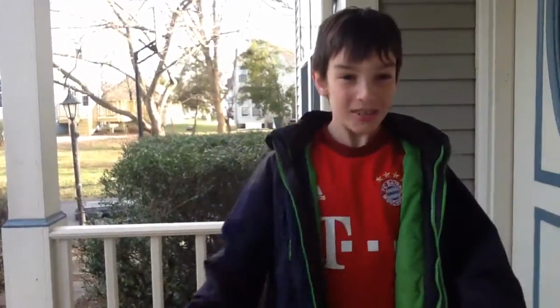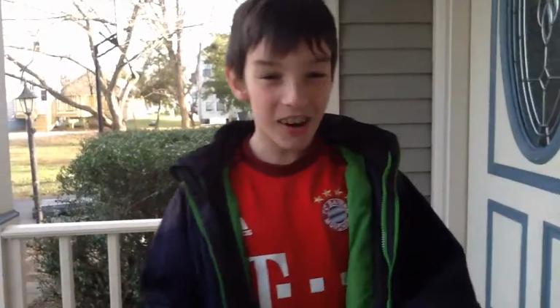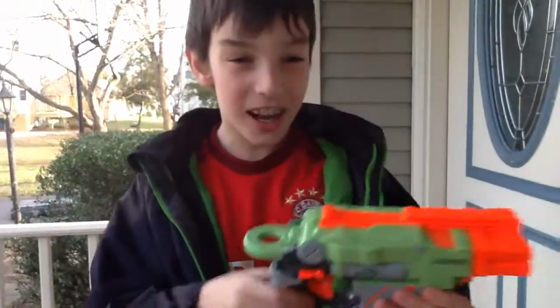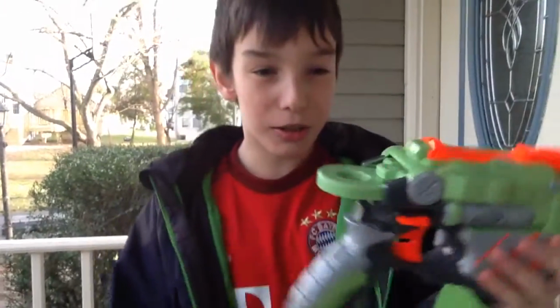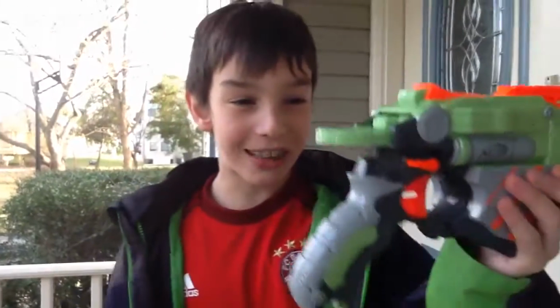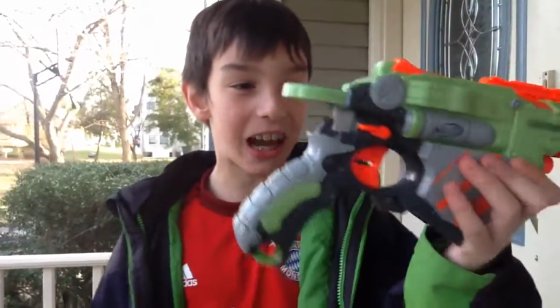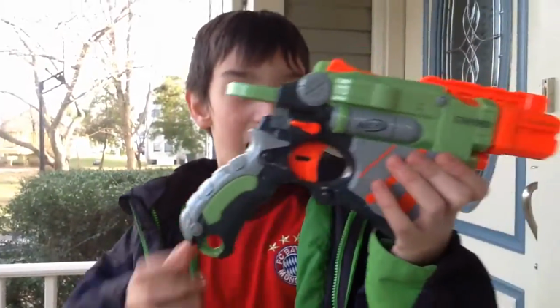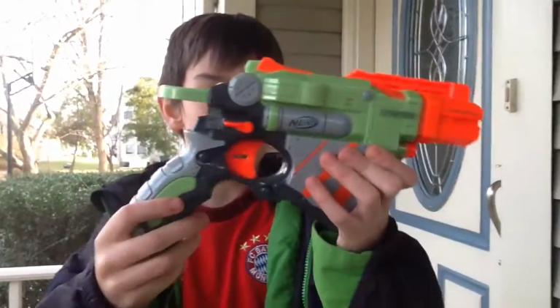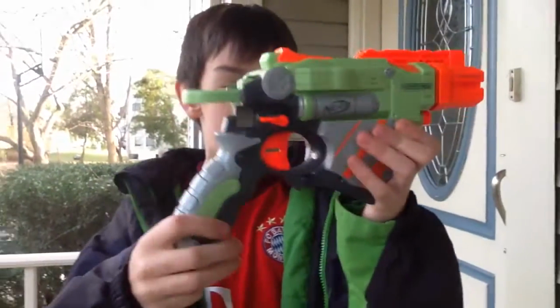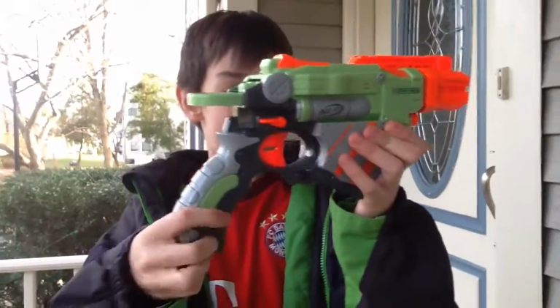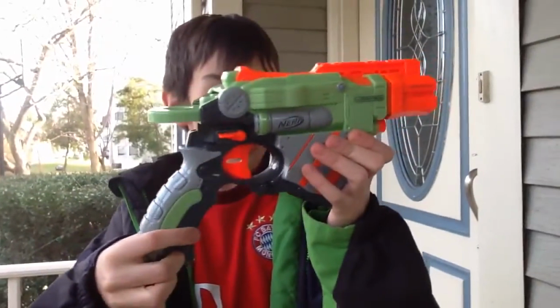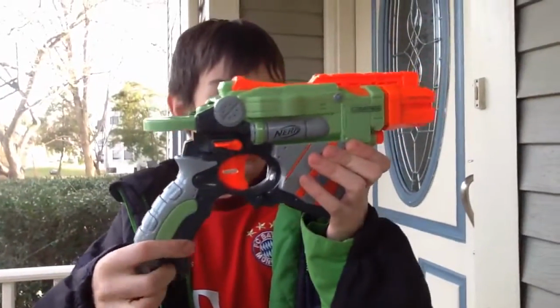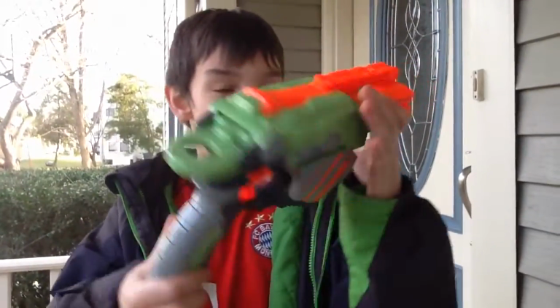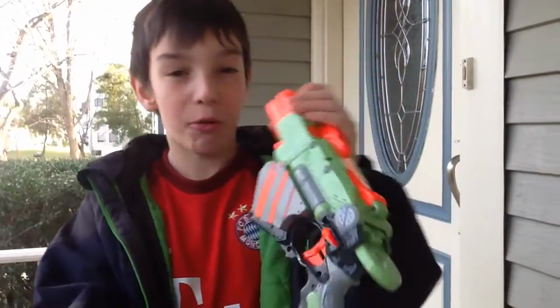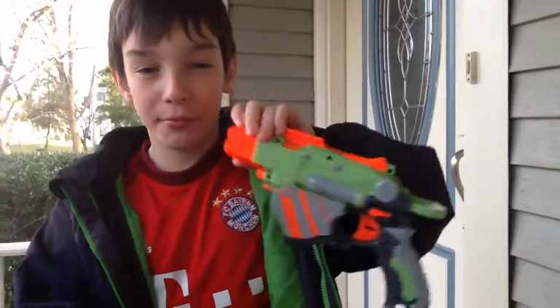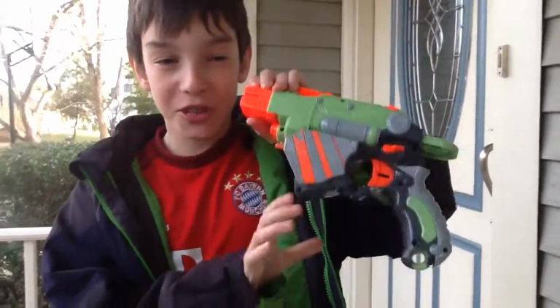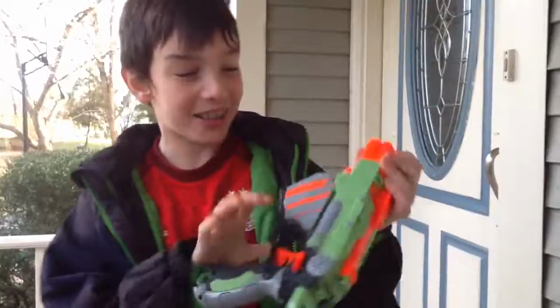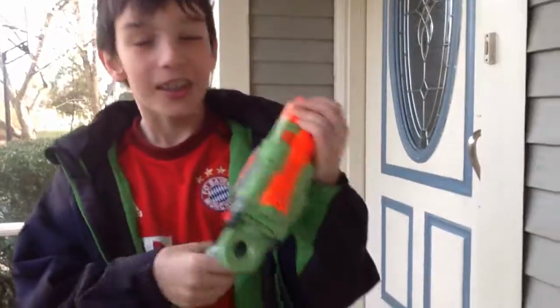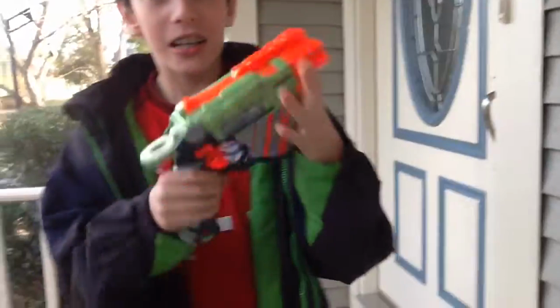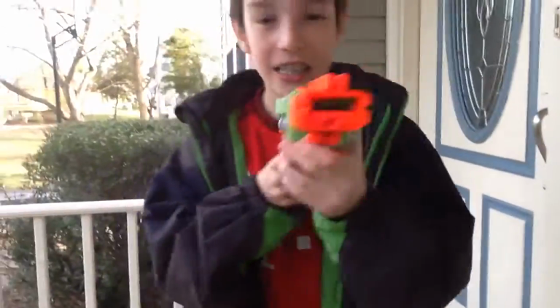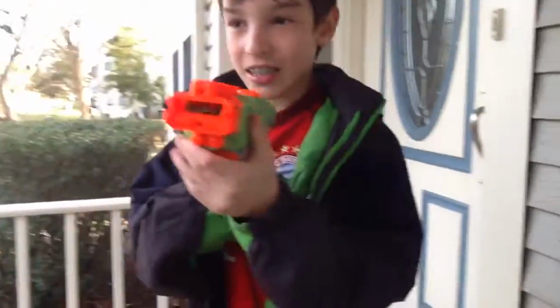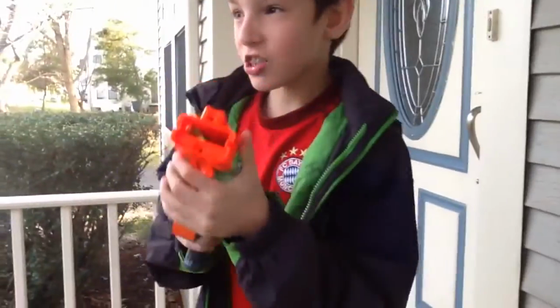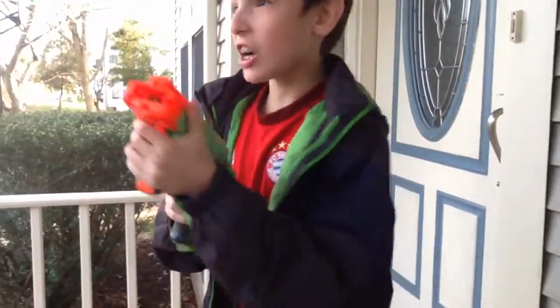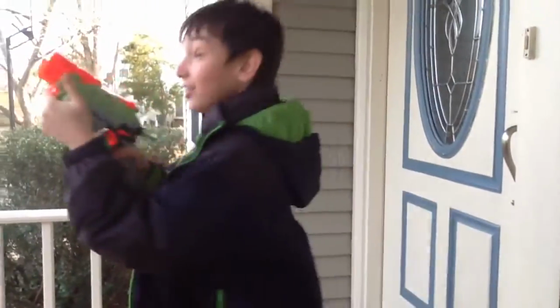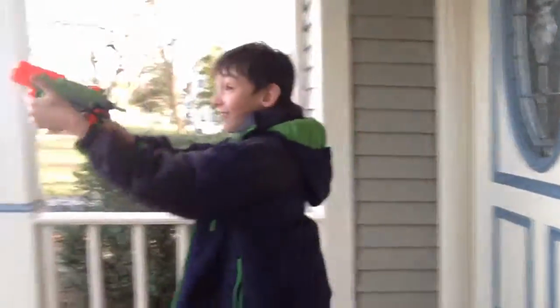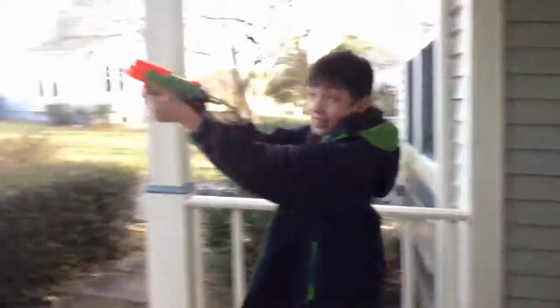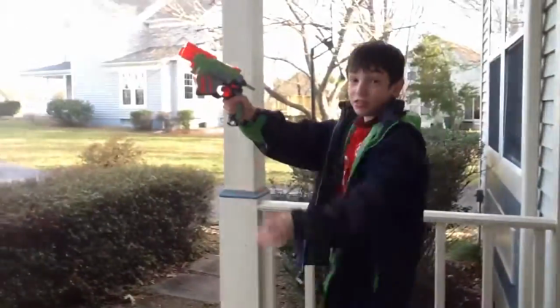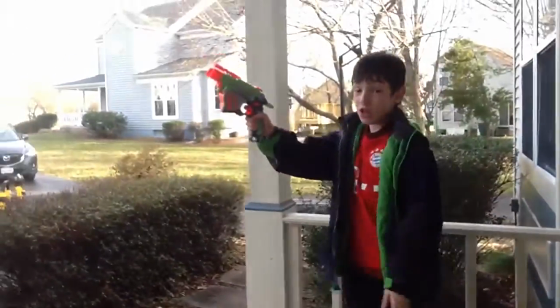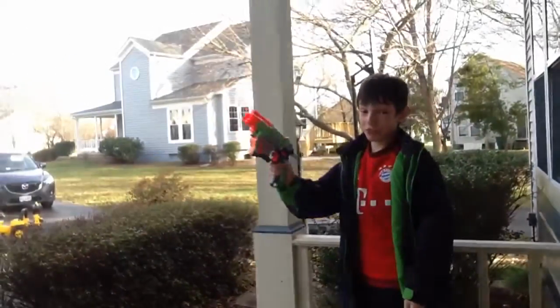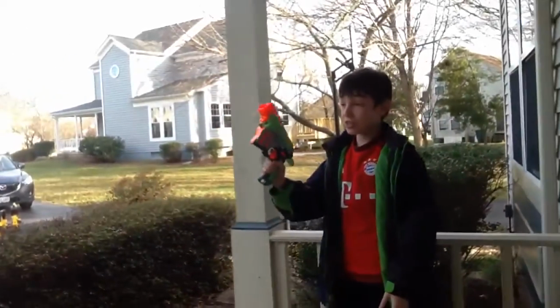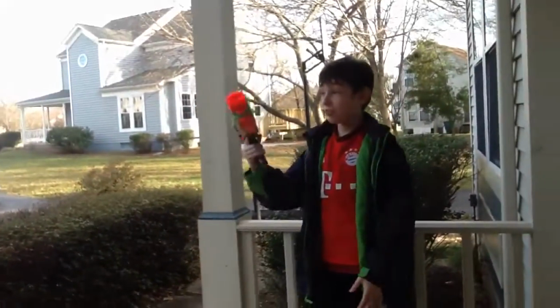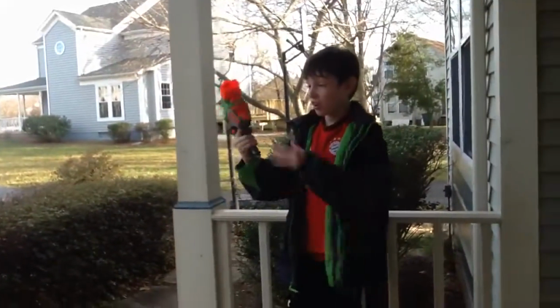Hello guys, we're going to be testing it out. As promised, this bad boy — the Proton. He is a single shot gun, but can still shoot pretty far.